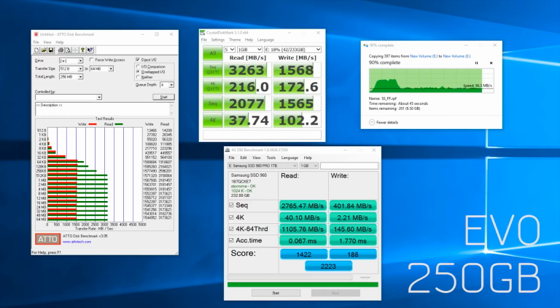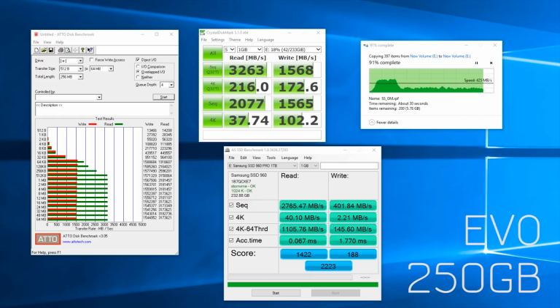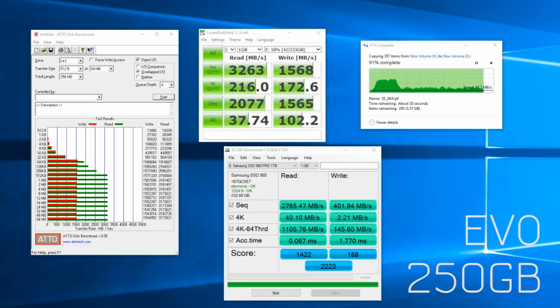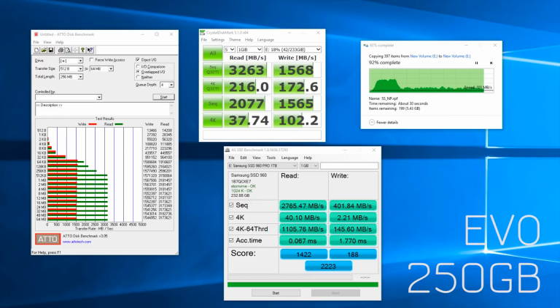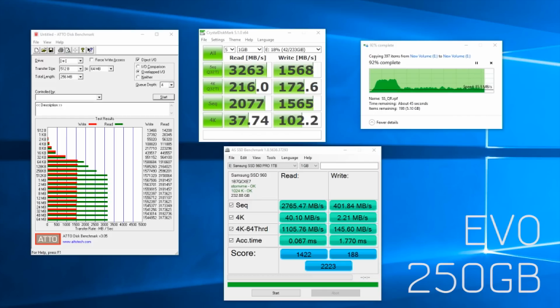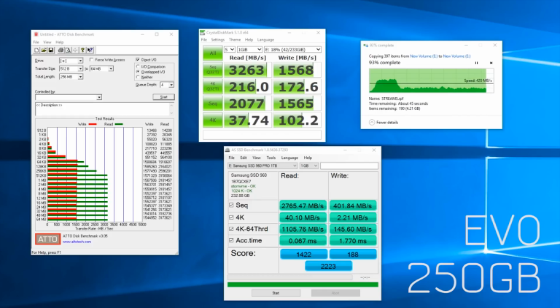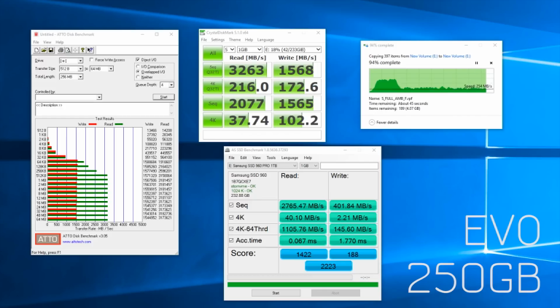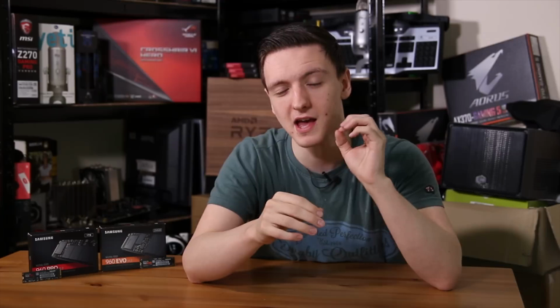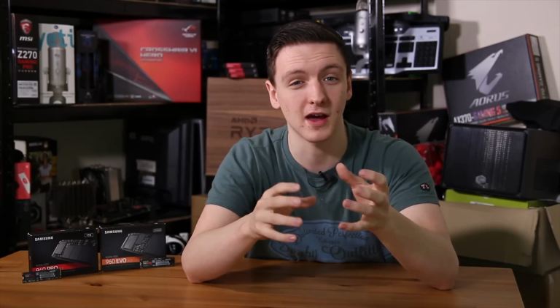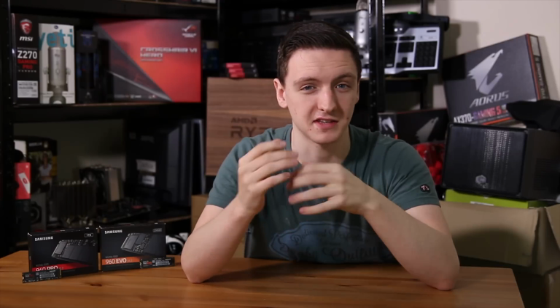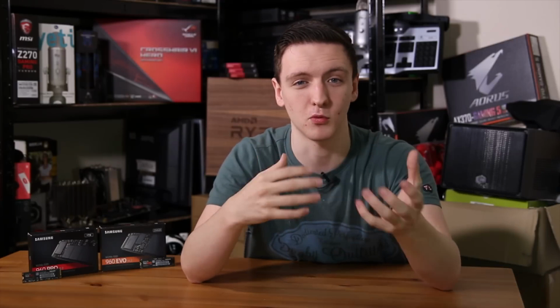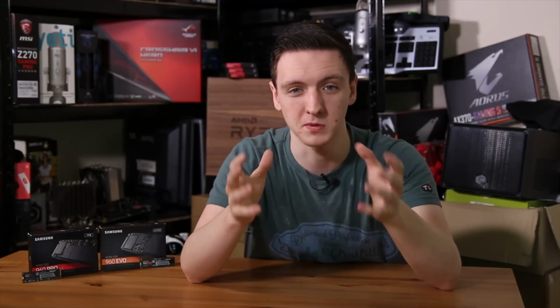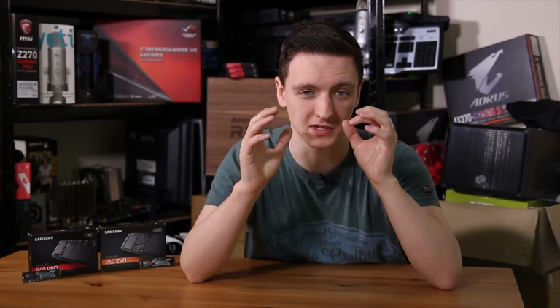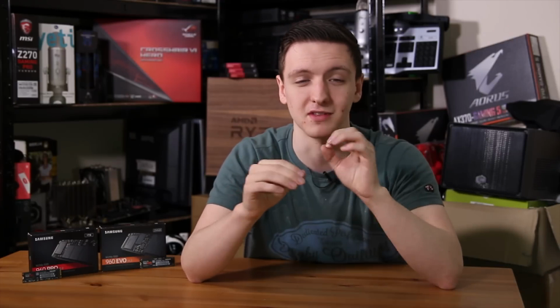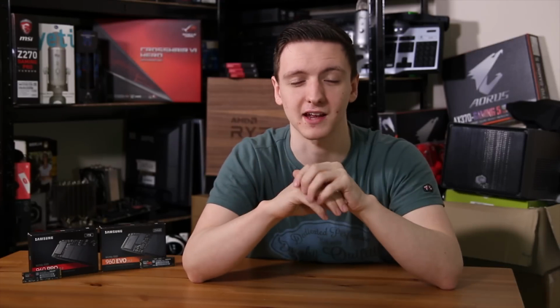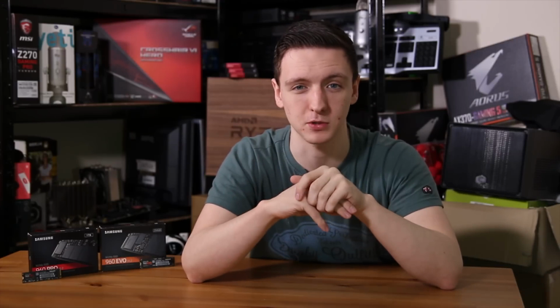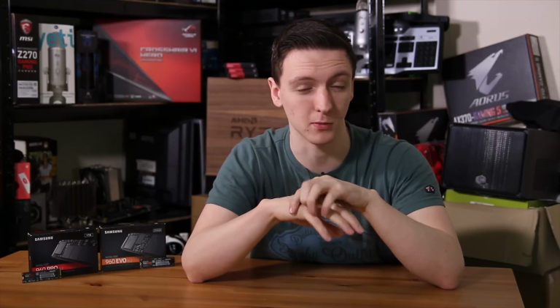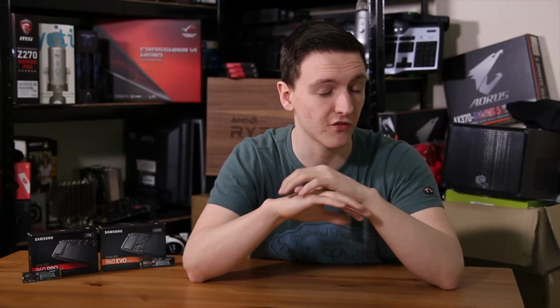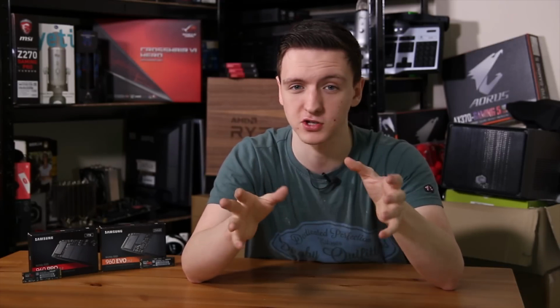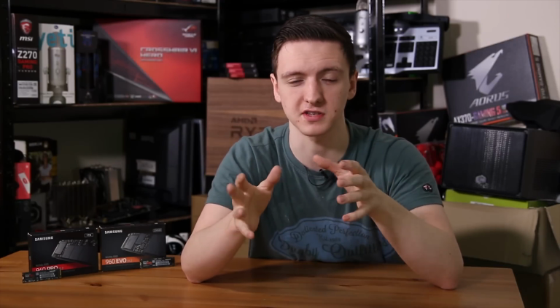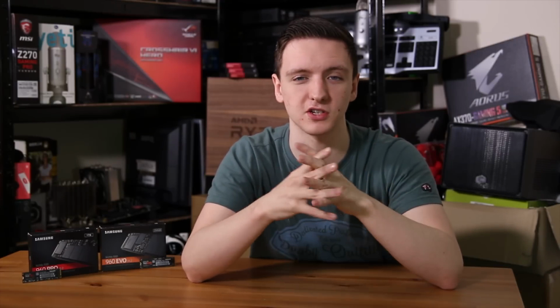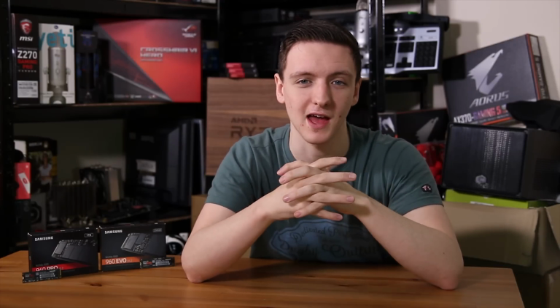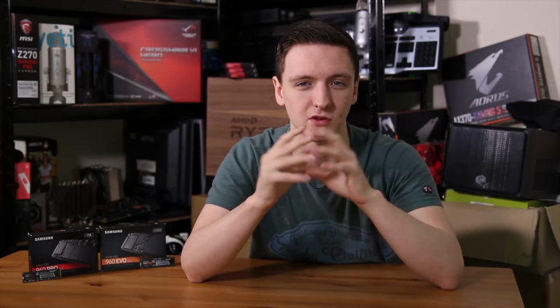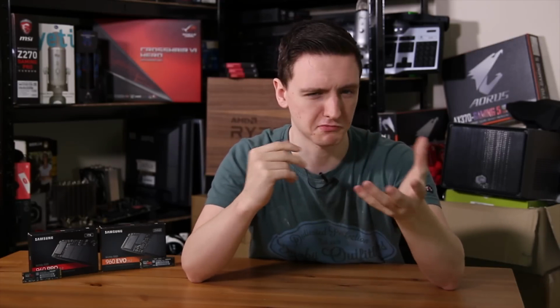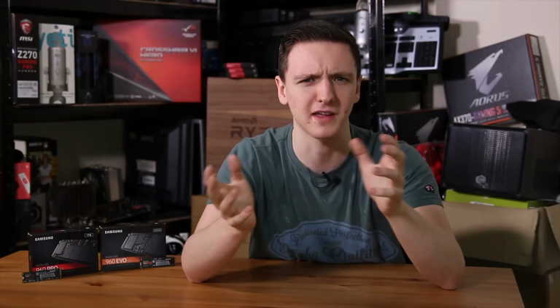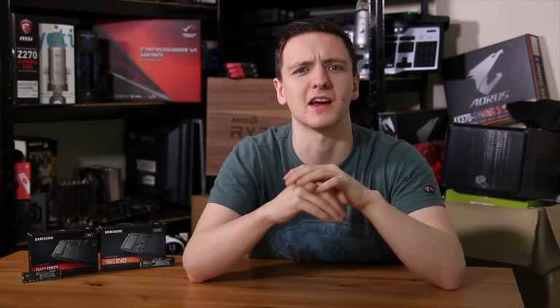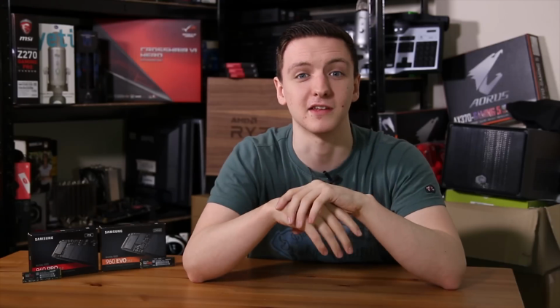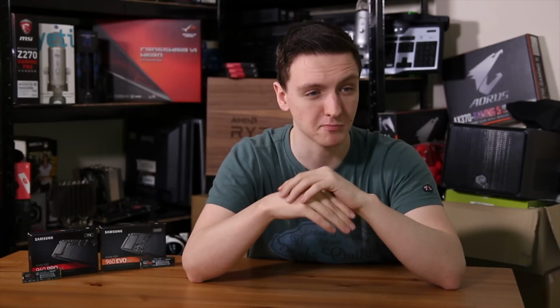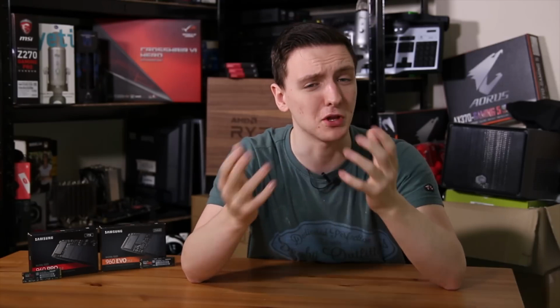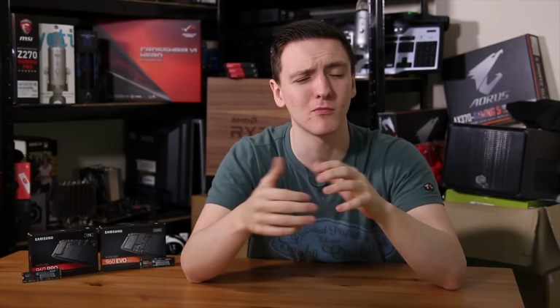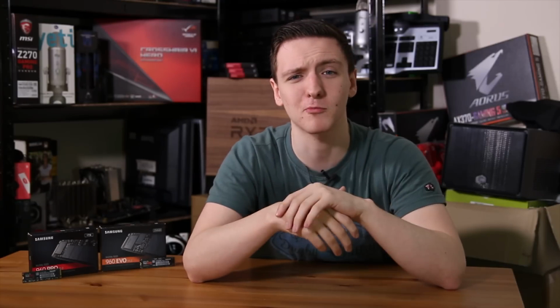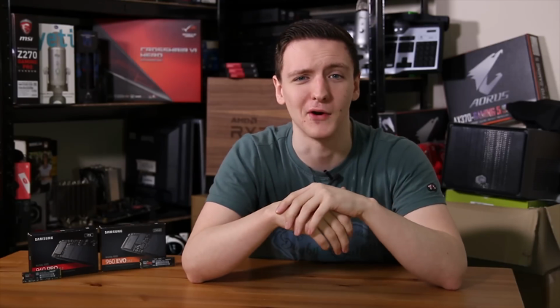The controller chip got ridiculously hot. I don't have a thermal probe tool to give you the exact temperature, but it was far too hot to touch, so that gives you an idea that it's running pretty hot.